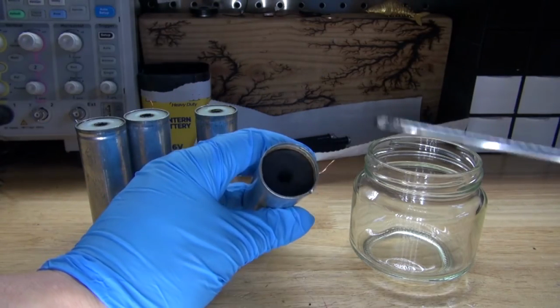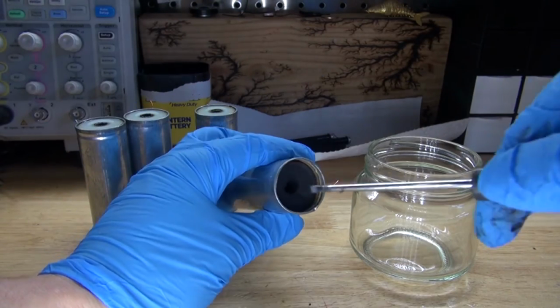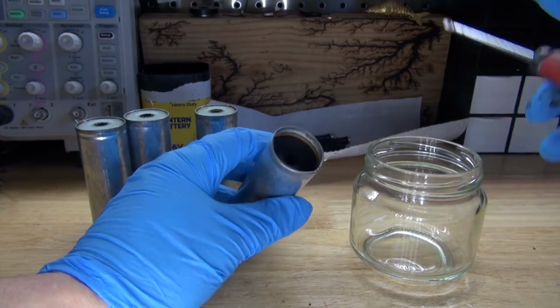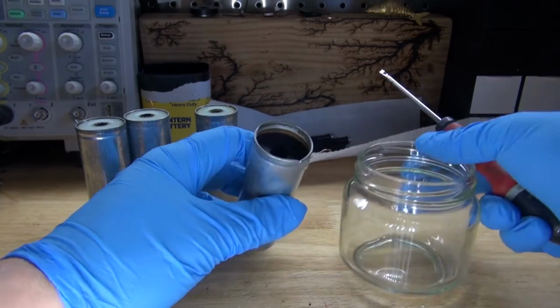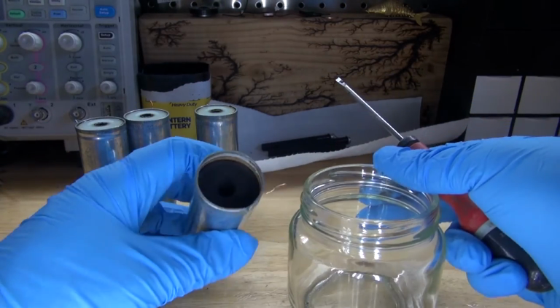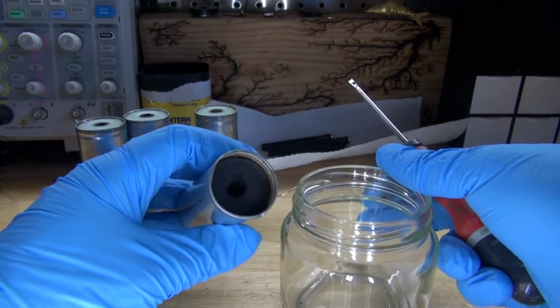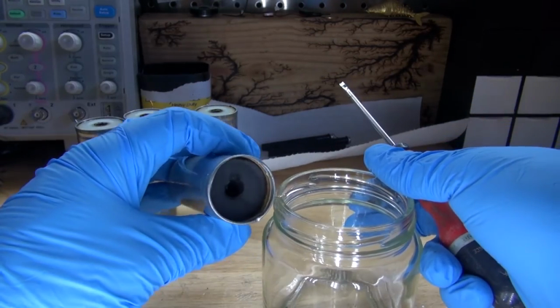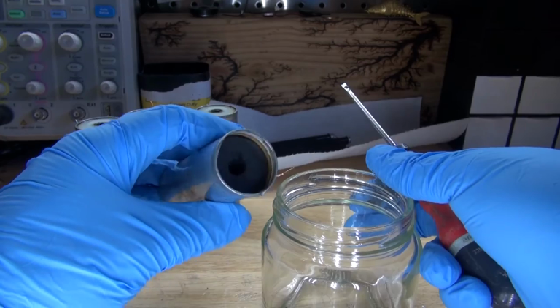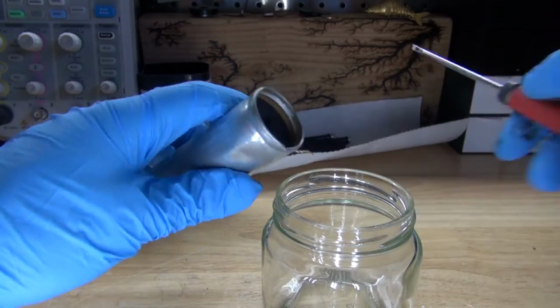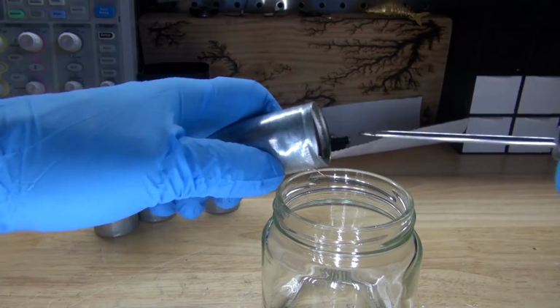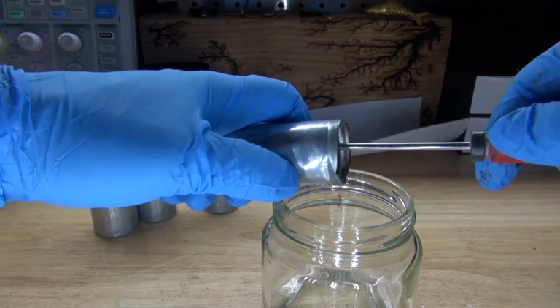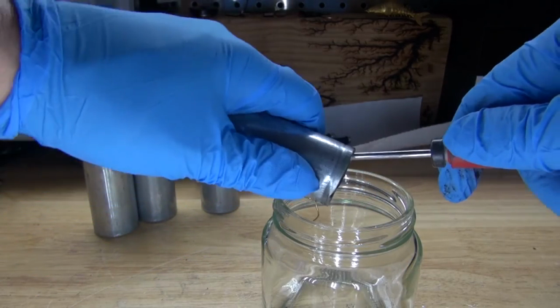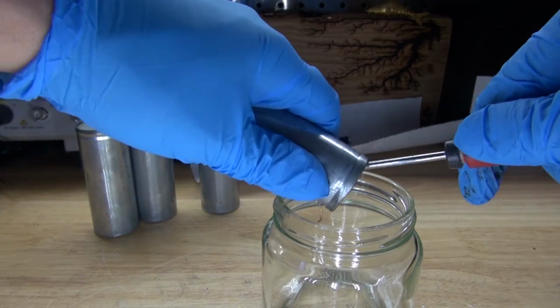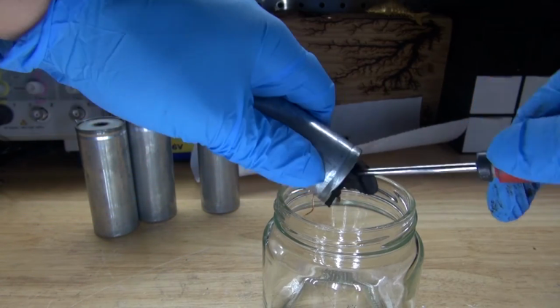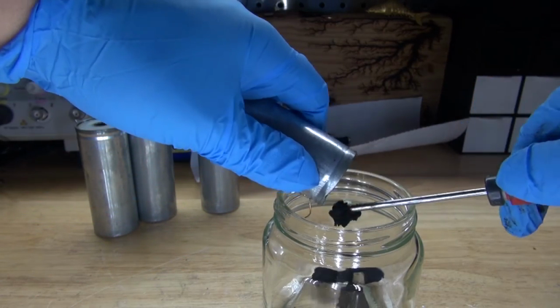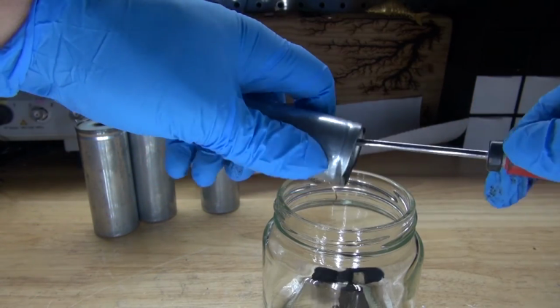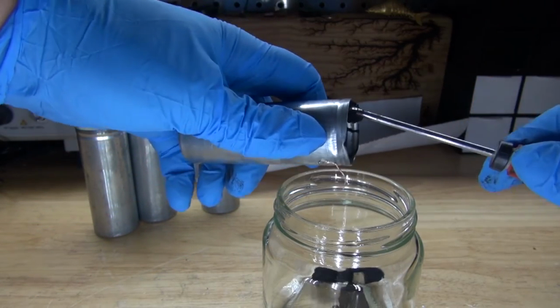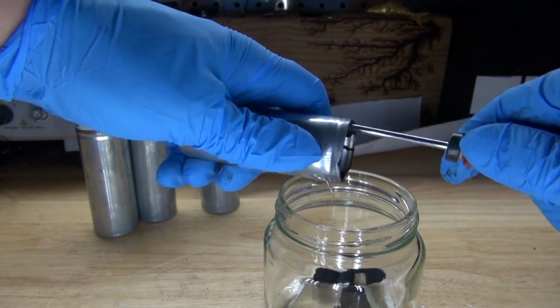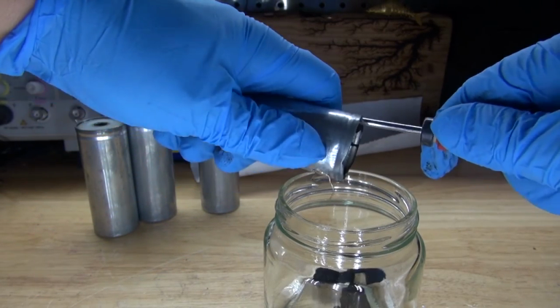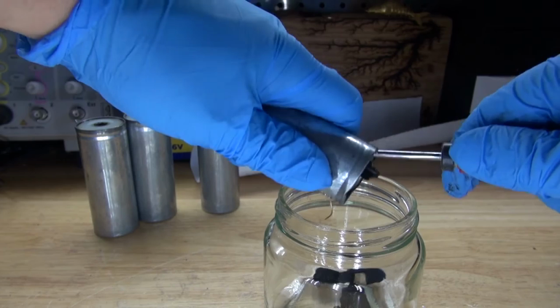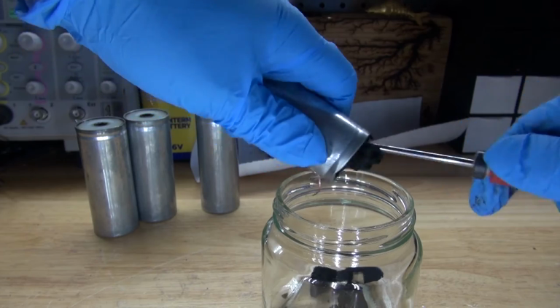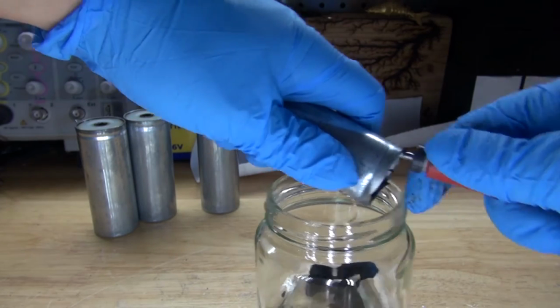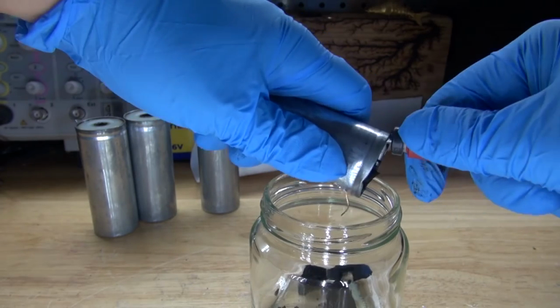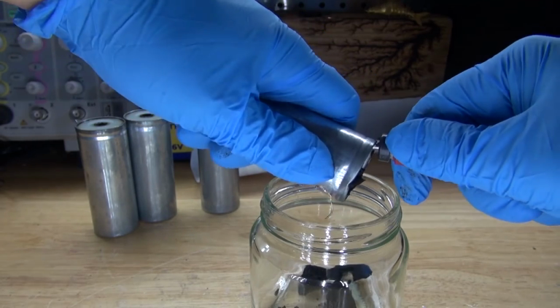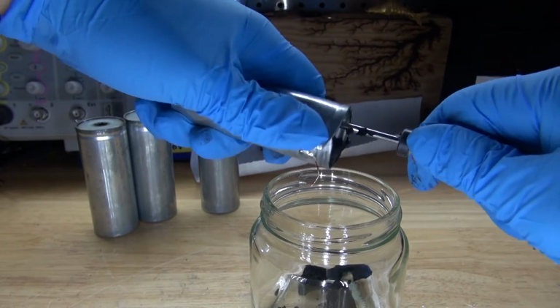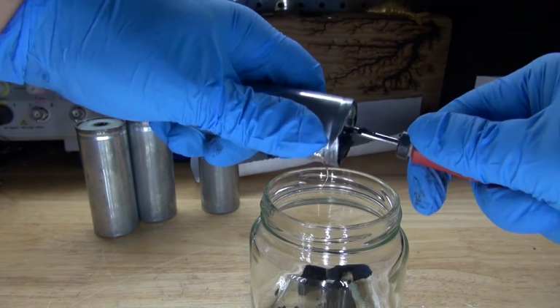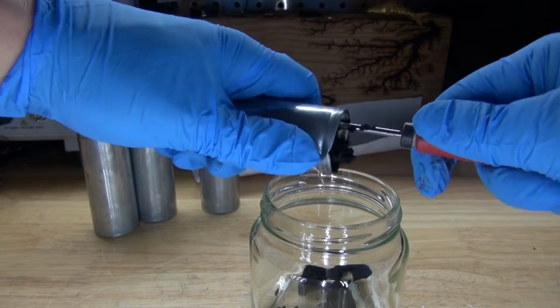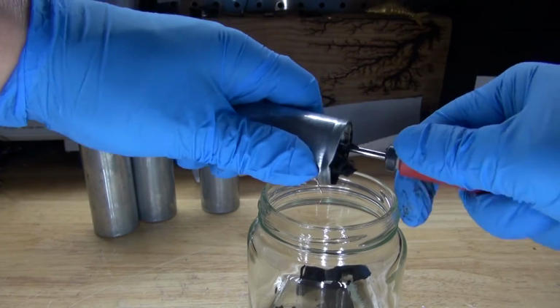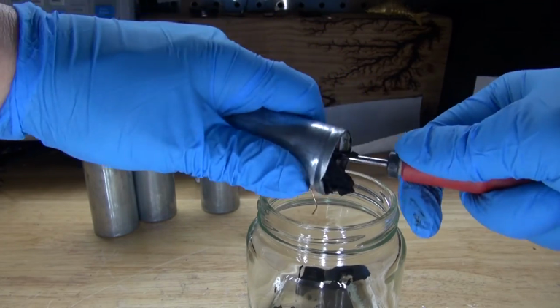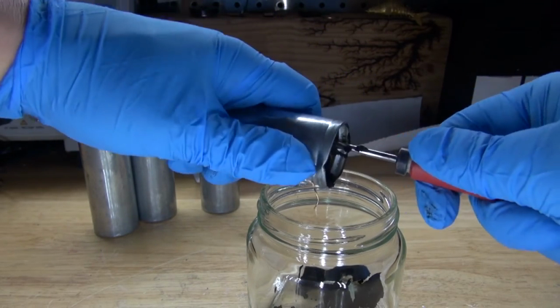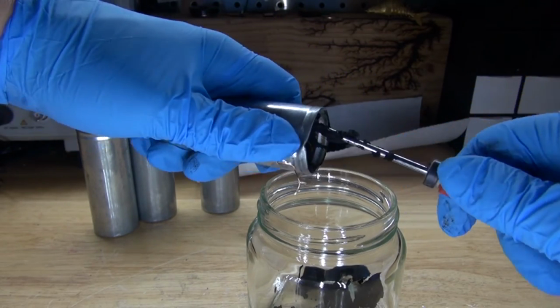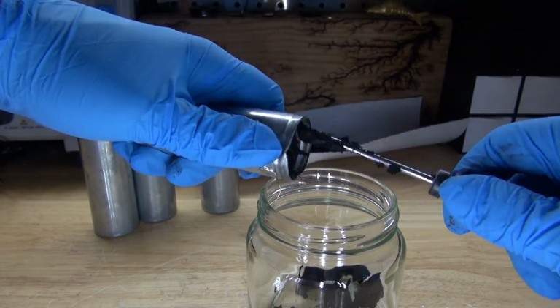As you can see, what's inside is actually manganese dioxide. I'm going to simply scoop that out and put it into this jar, because this manganese dioxide can be very useful and very interesting to use for future projects.